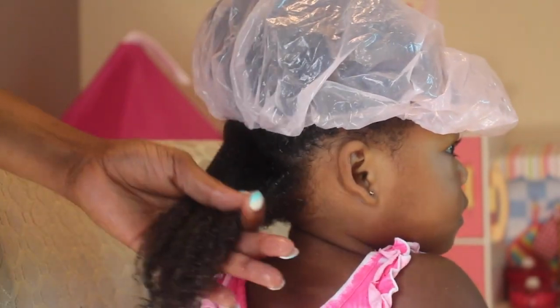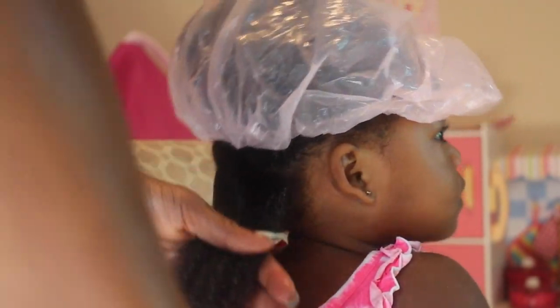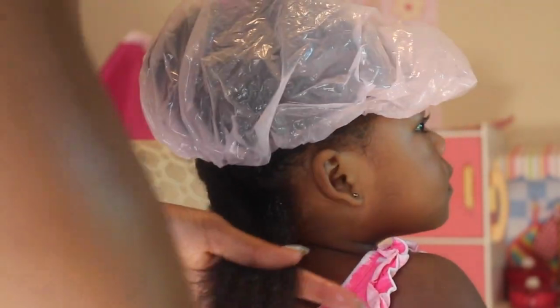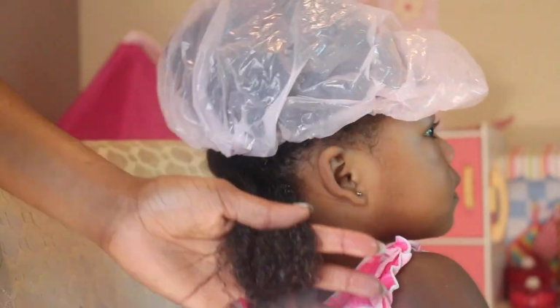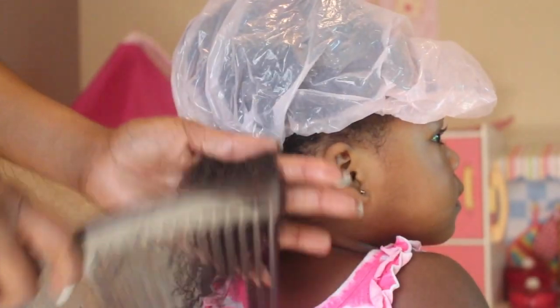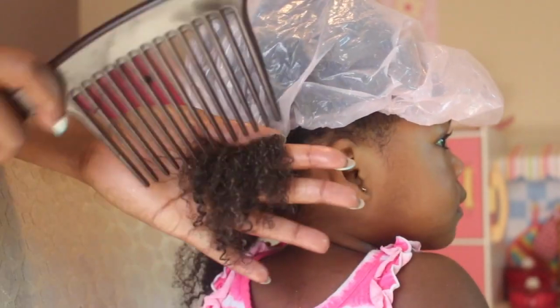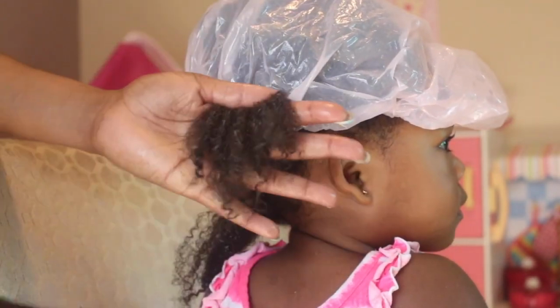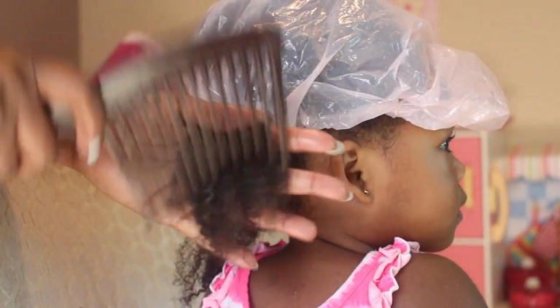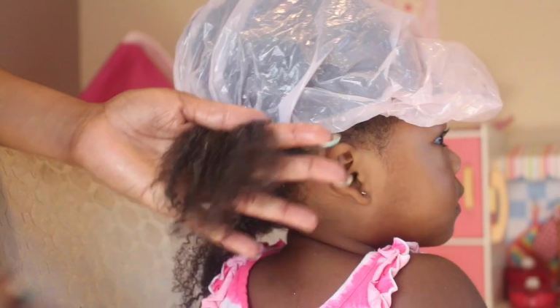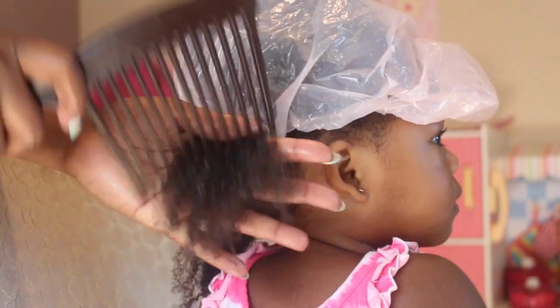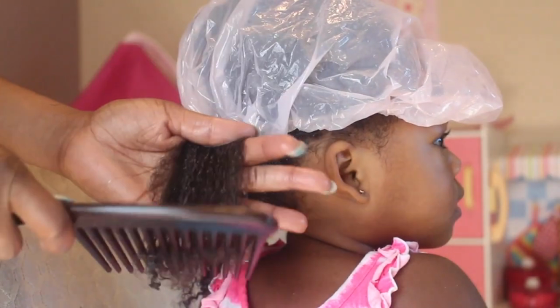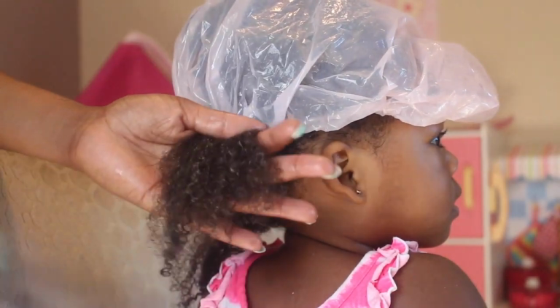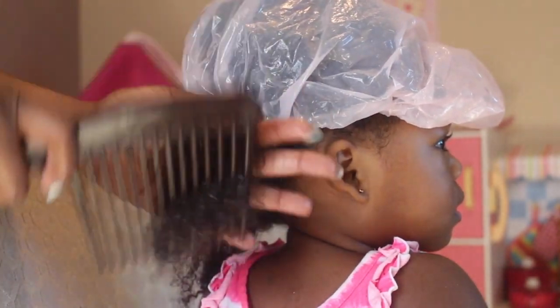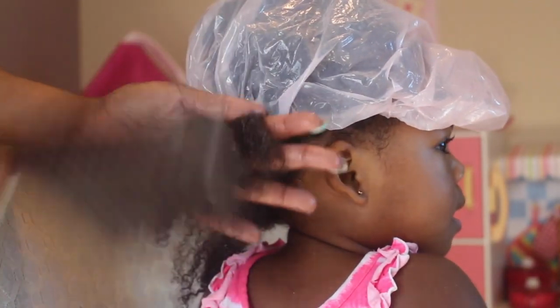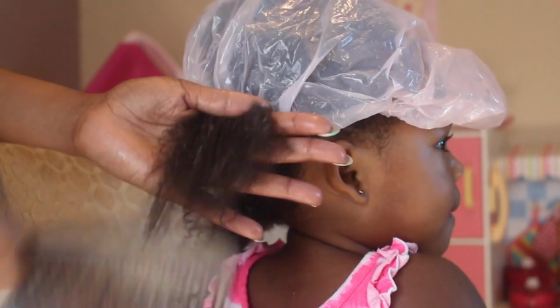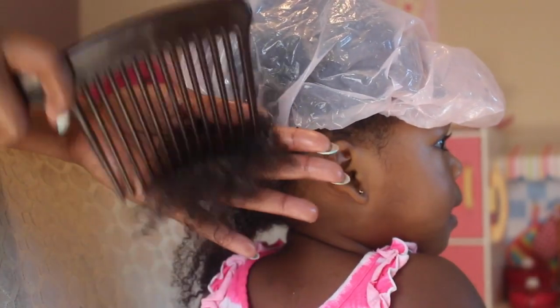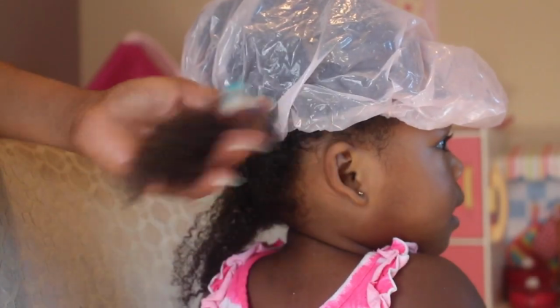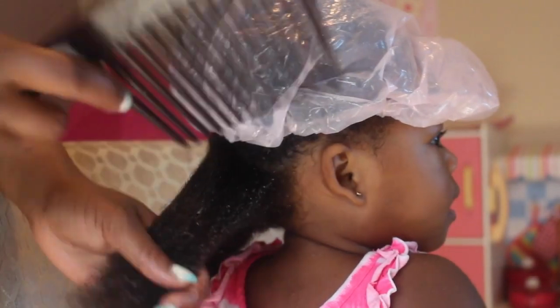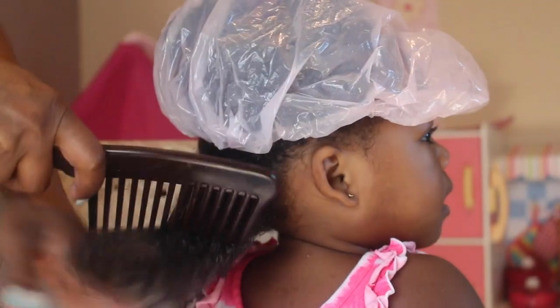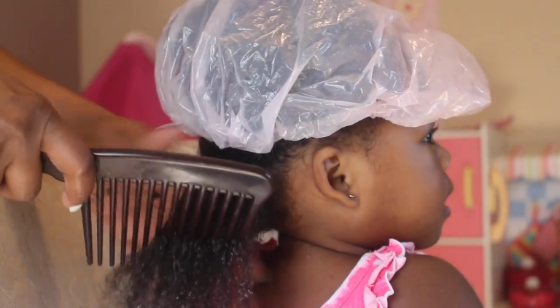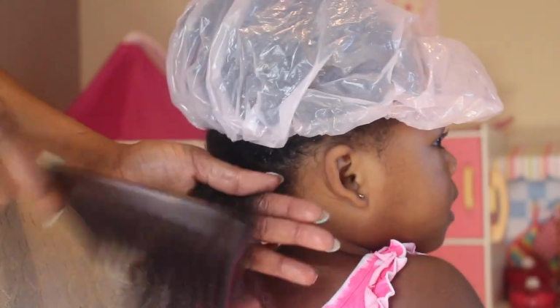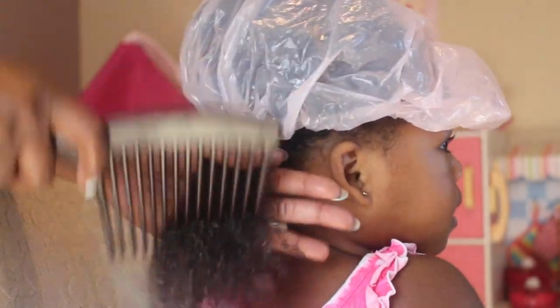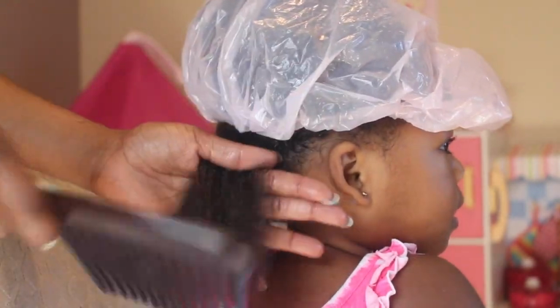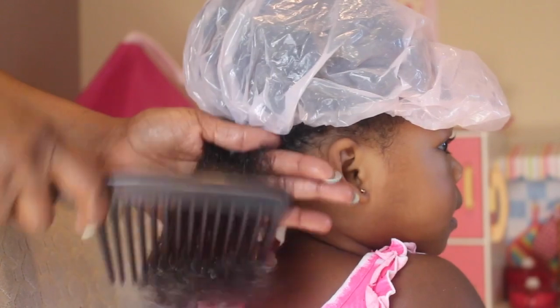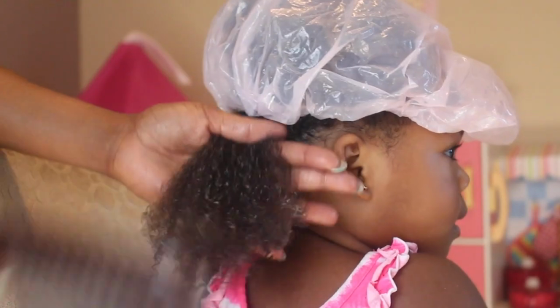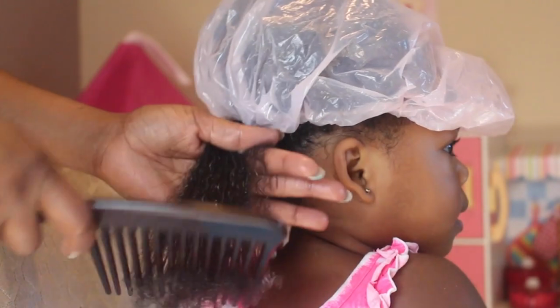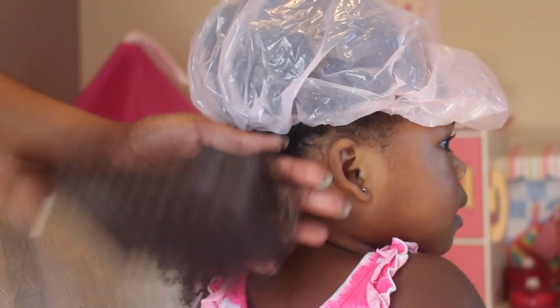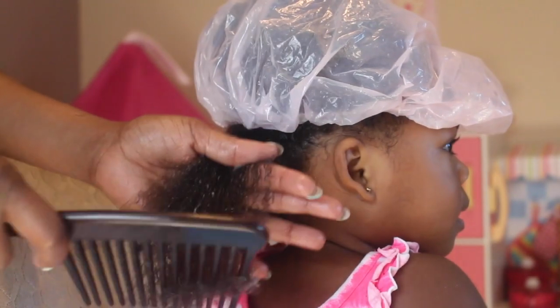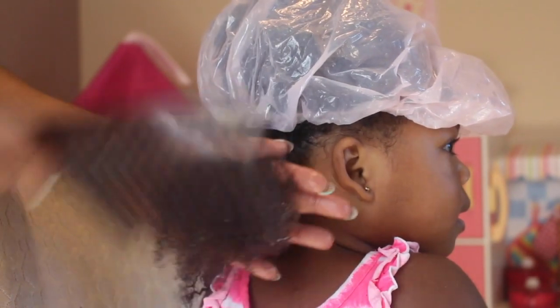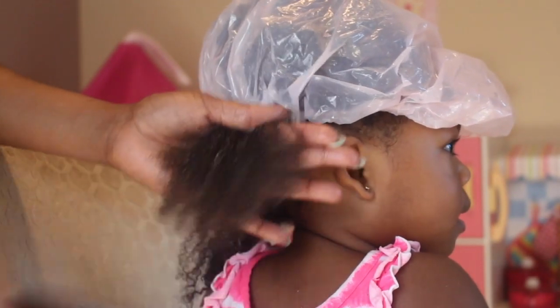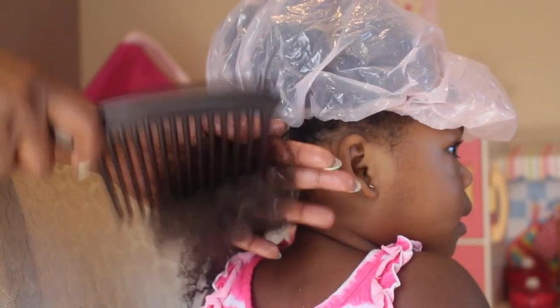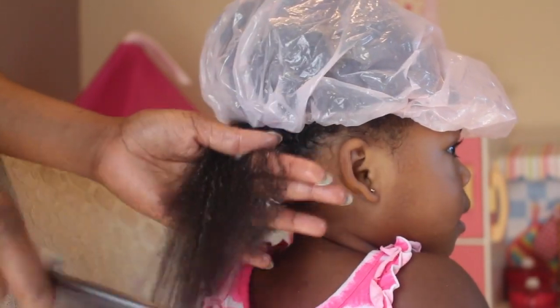But right now, she really, really needs a comb in her hair. So, I begin by combing her hair from the ends and I work my way up to the roots. I am very, very patient.